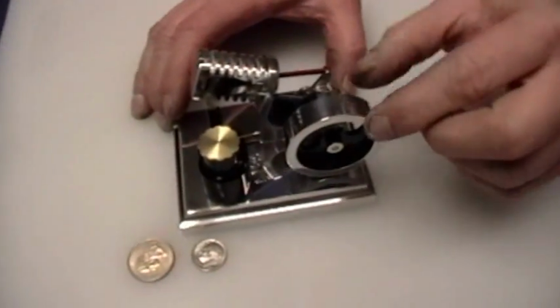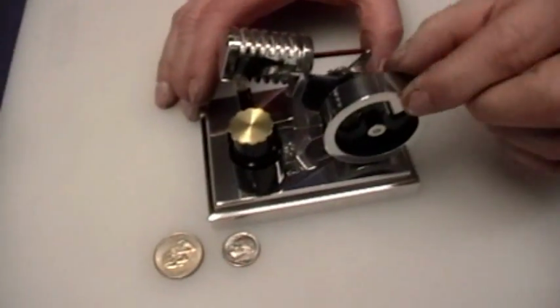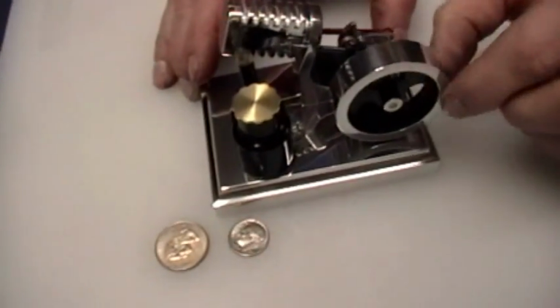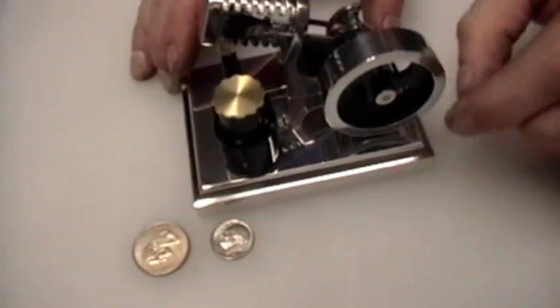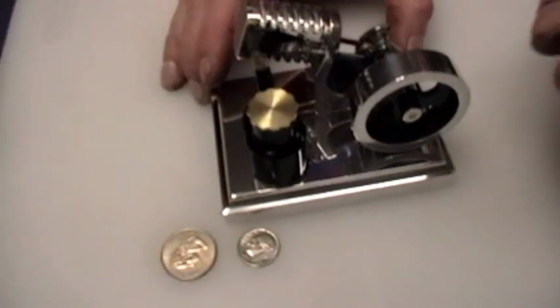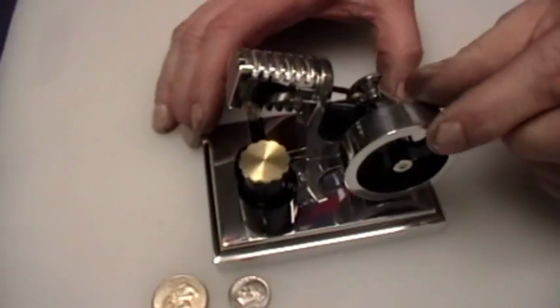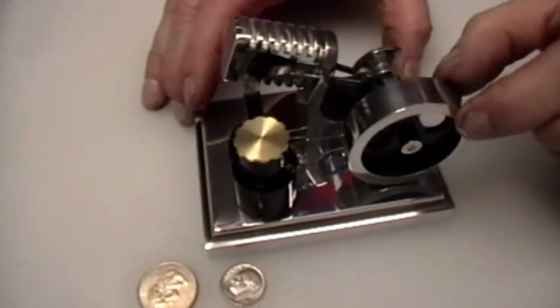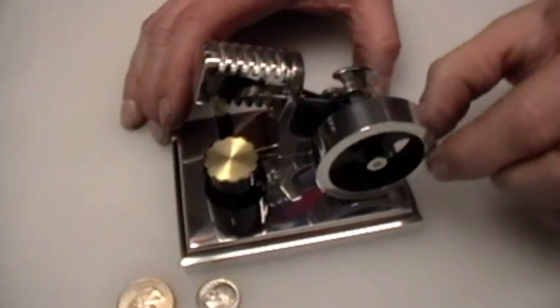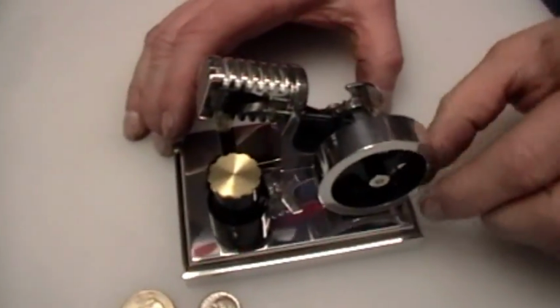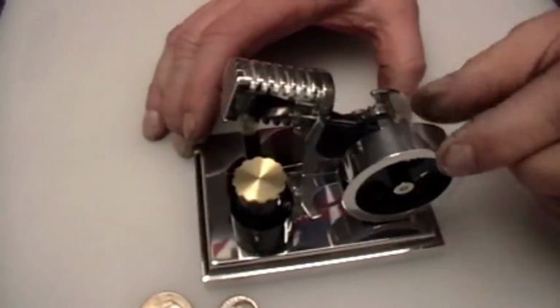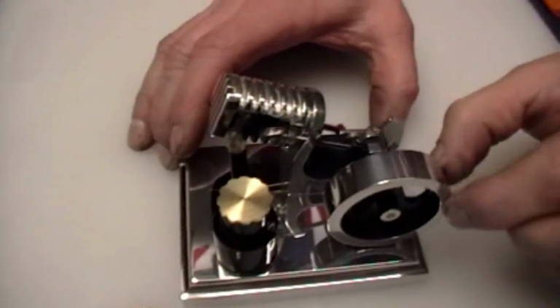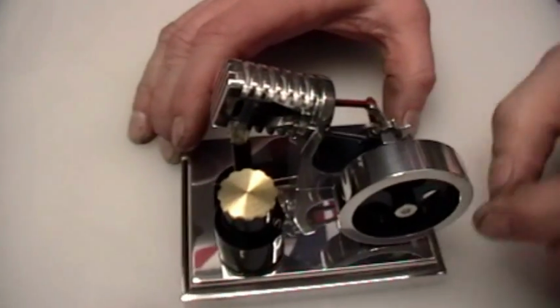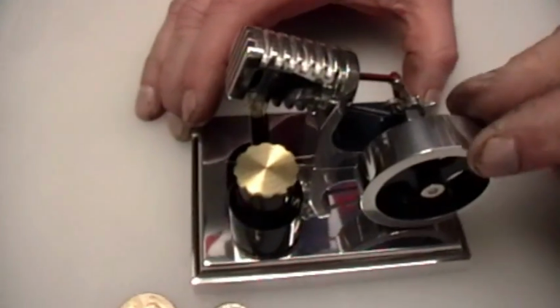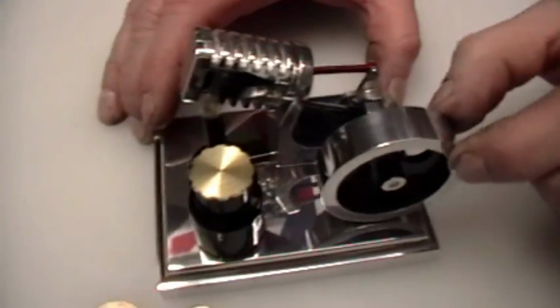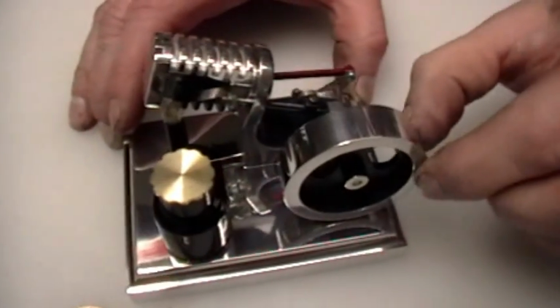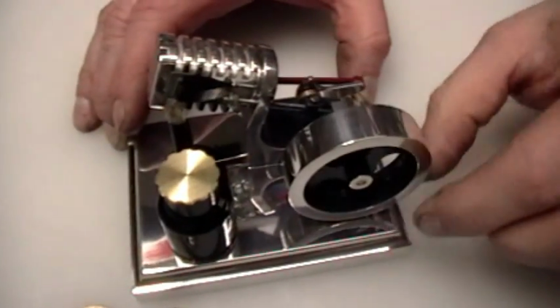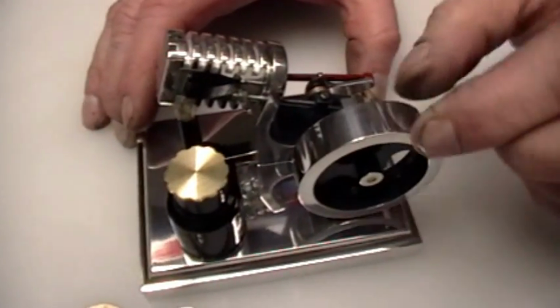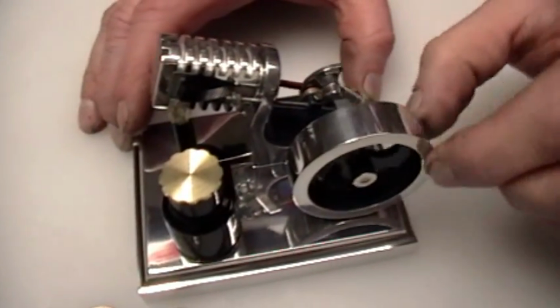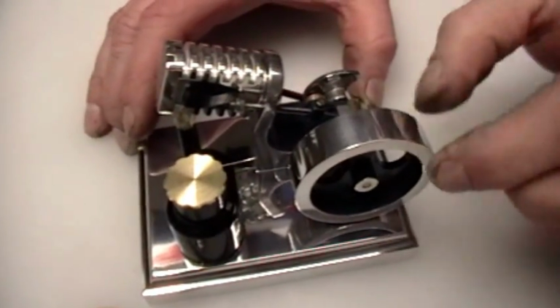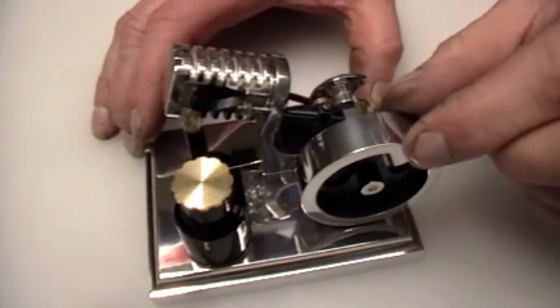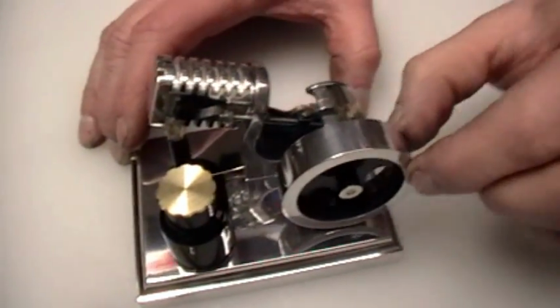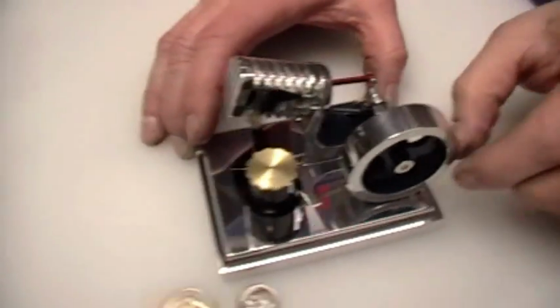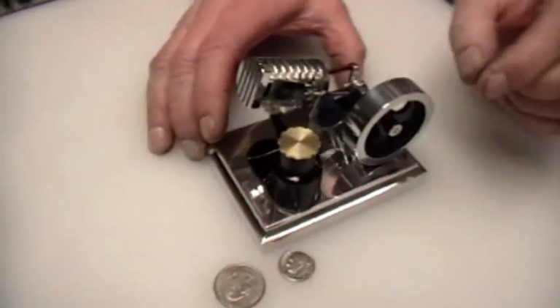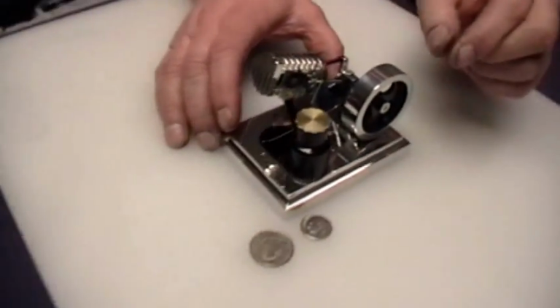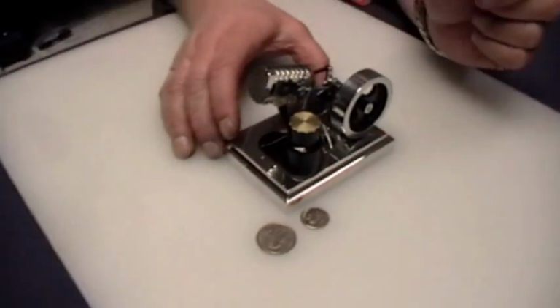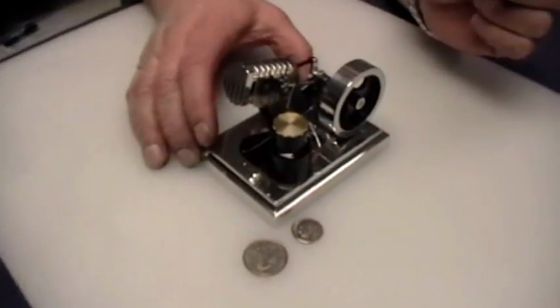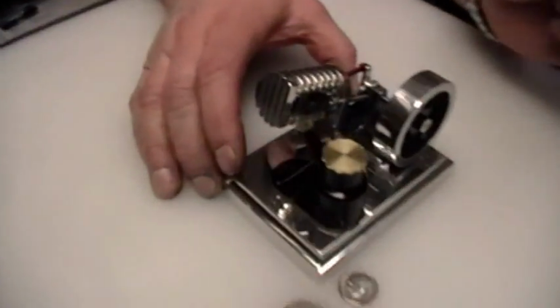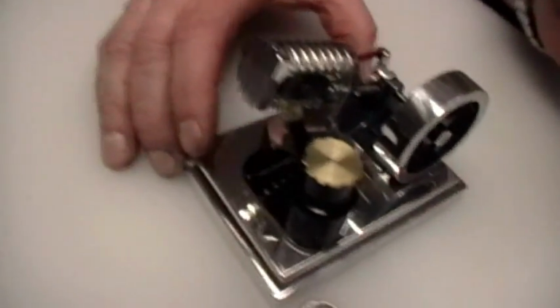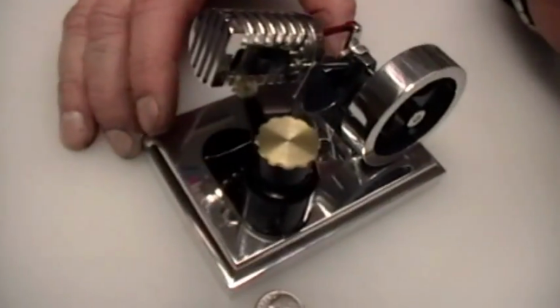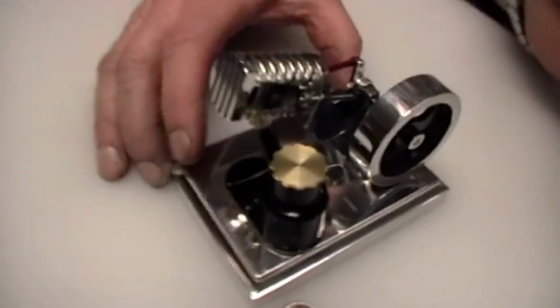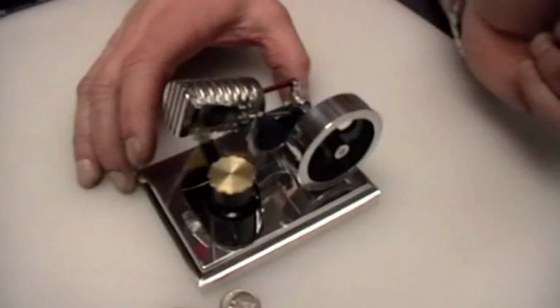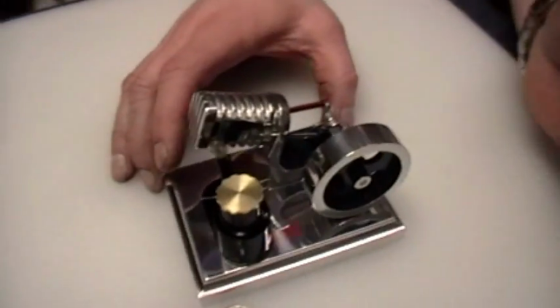So now we've got a brand new phosphor bronze piston. Nothing's really broken in — nothing's even run. And we're going to fire it up and go for its first test run, just to see if it even runs.